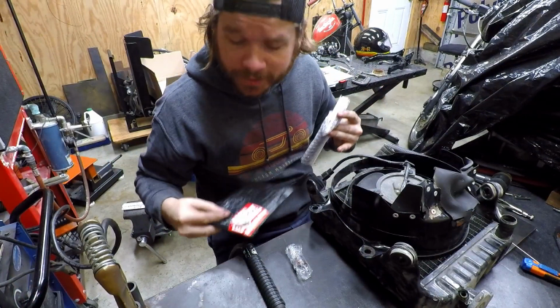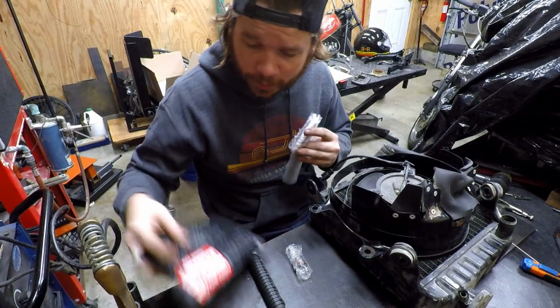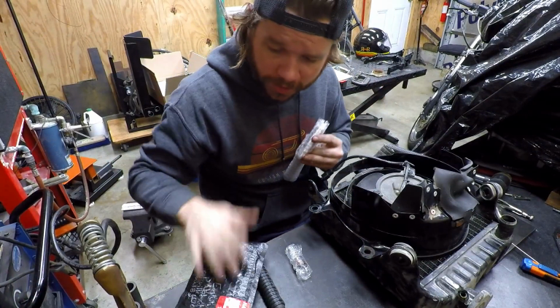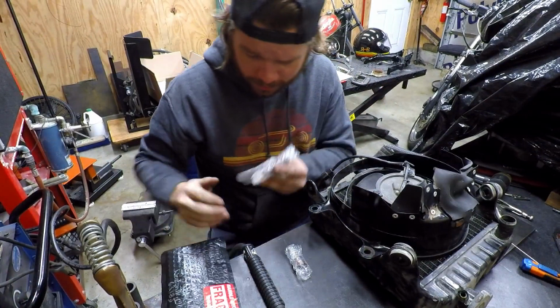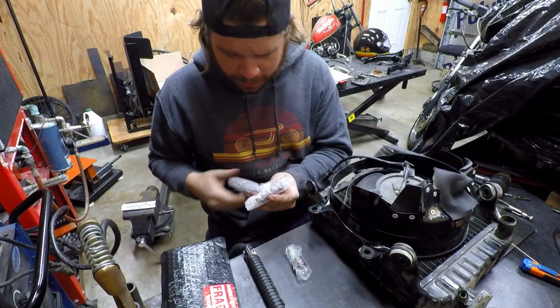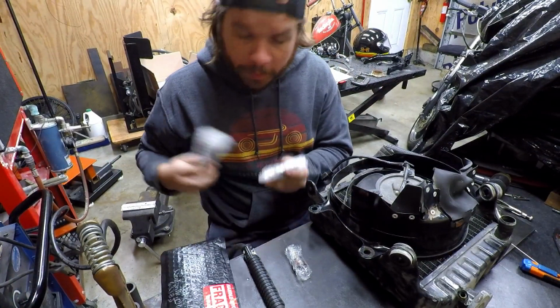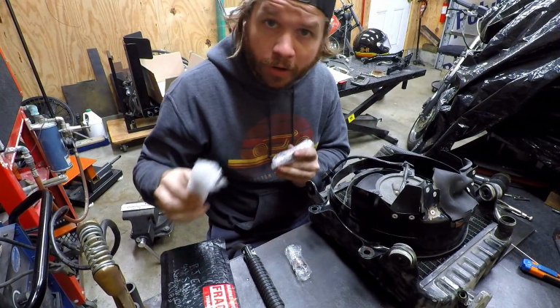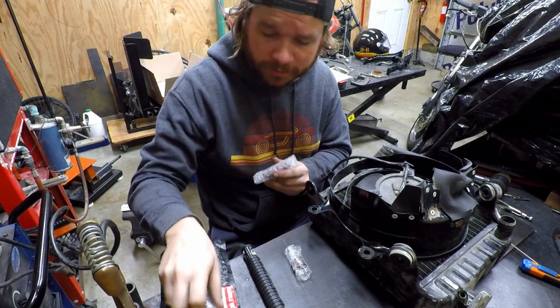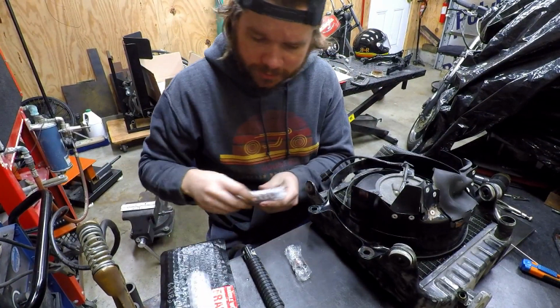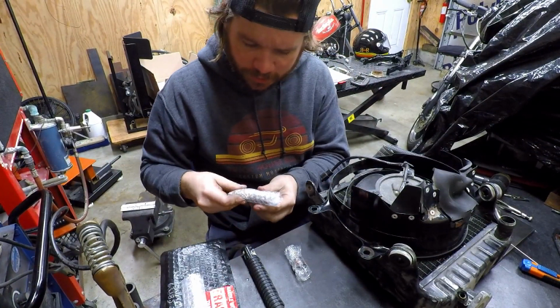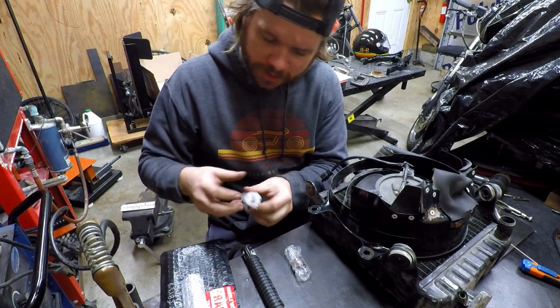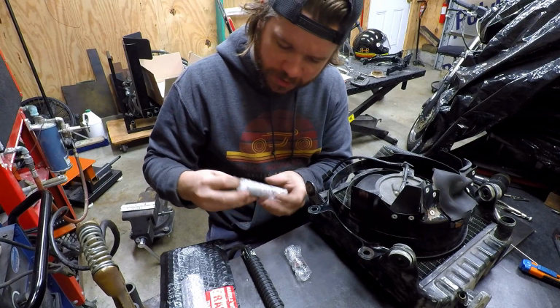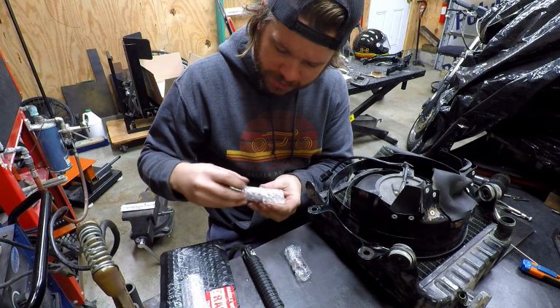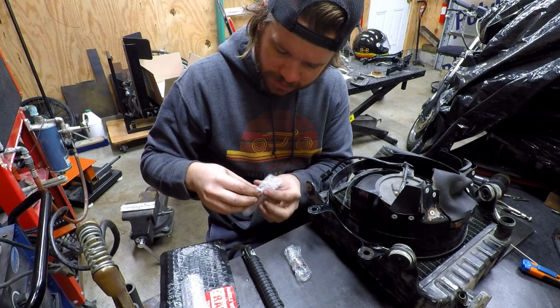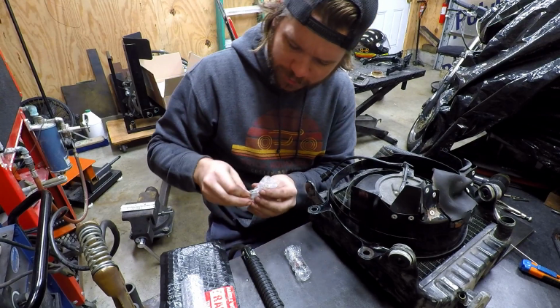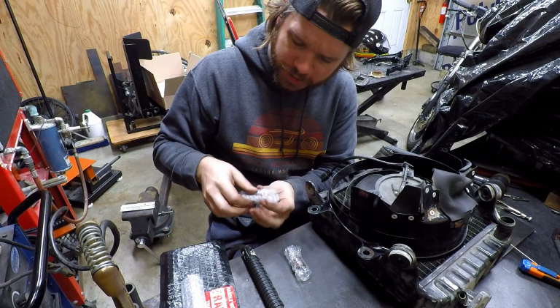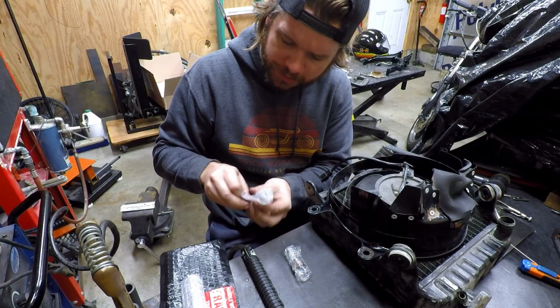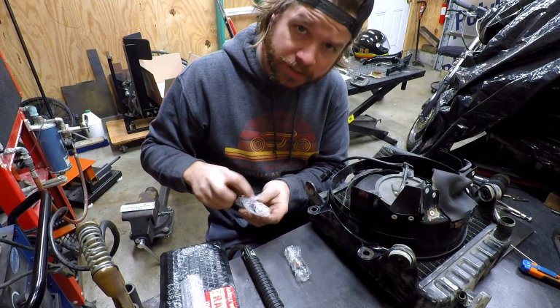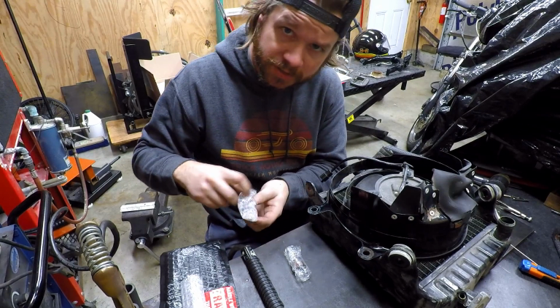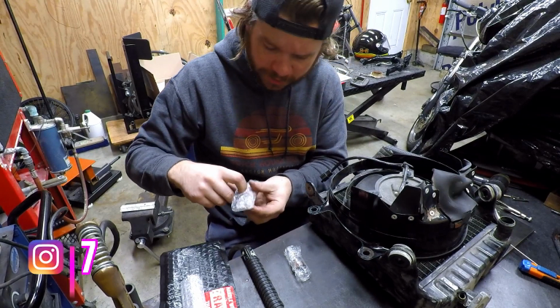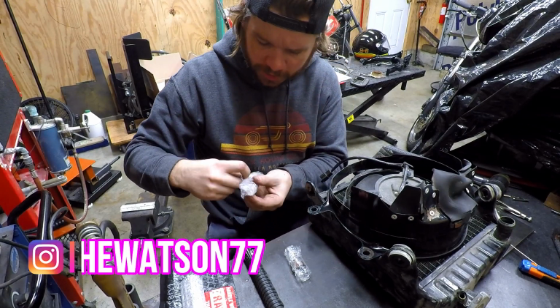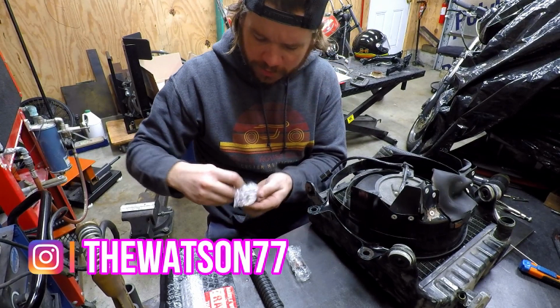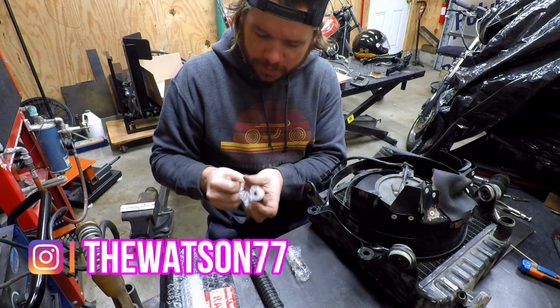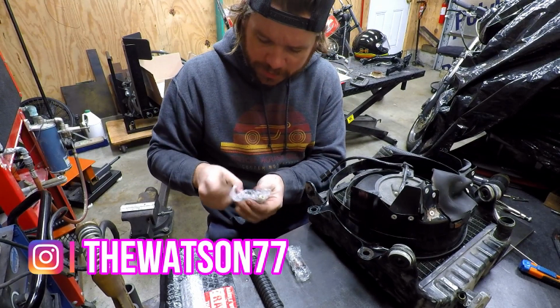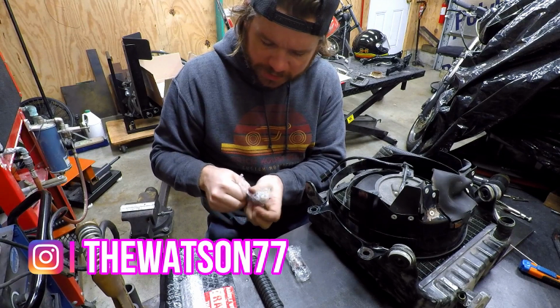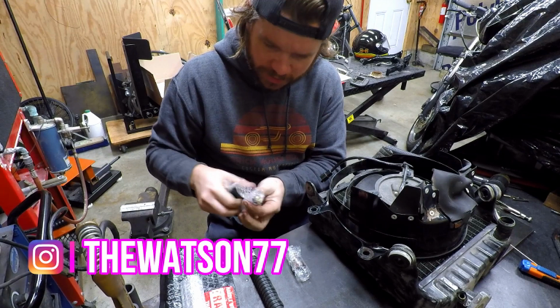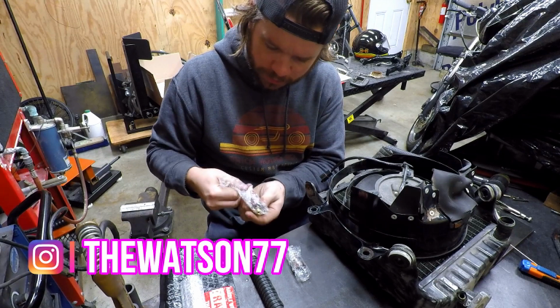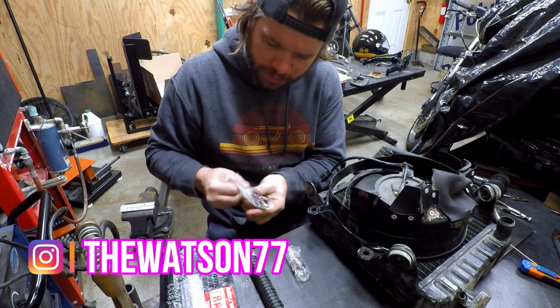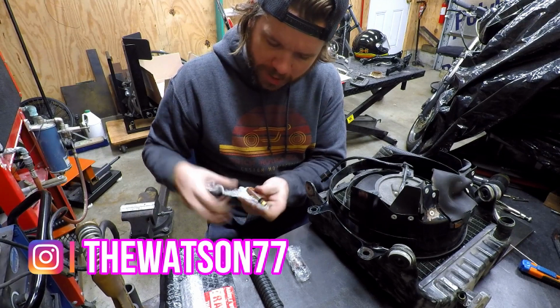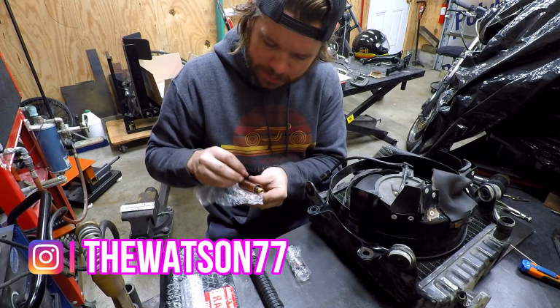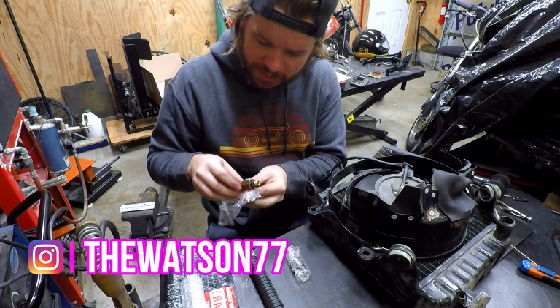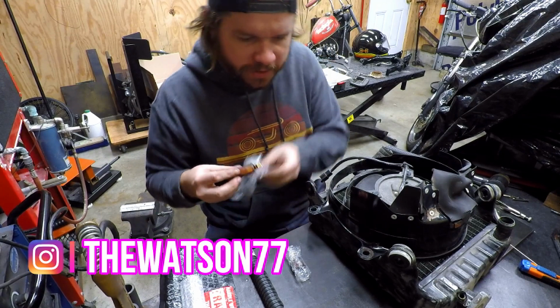I'm sitting here working and mail call. These came from a friend Jonathan — I'm going to link his Instagram below. He sent me a couple of back caps for the TIG welder.